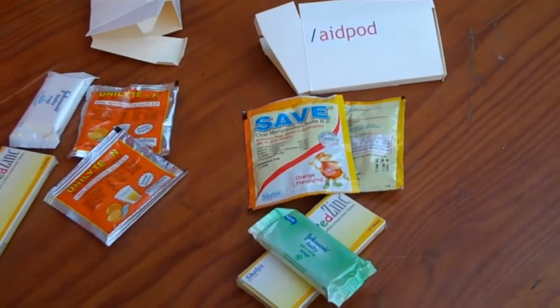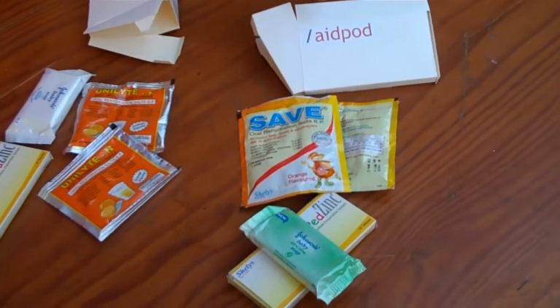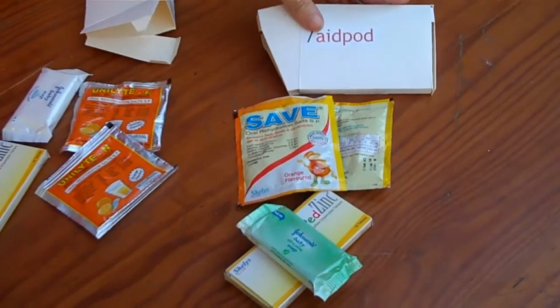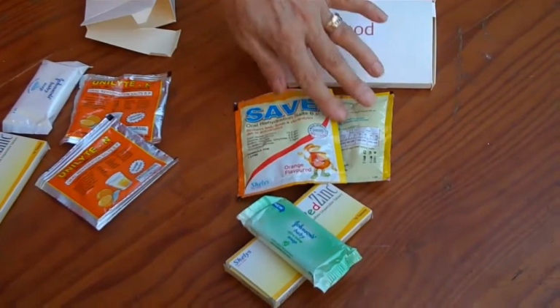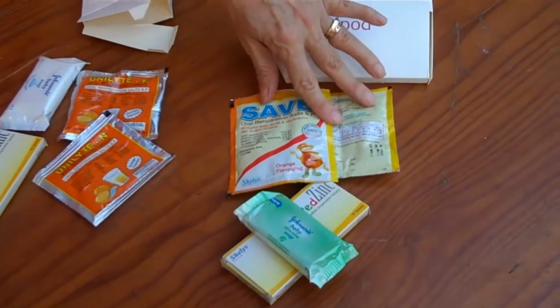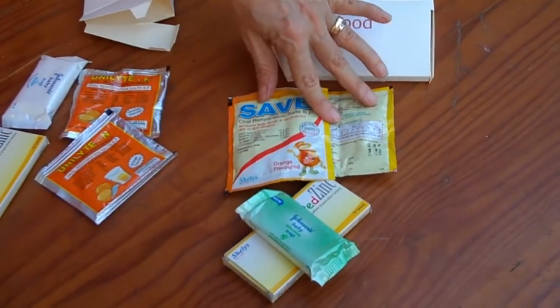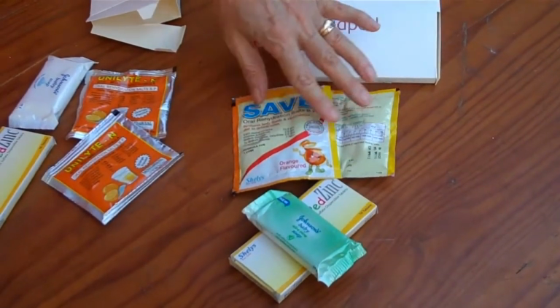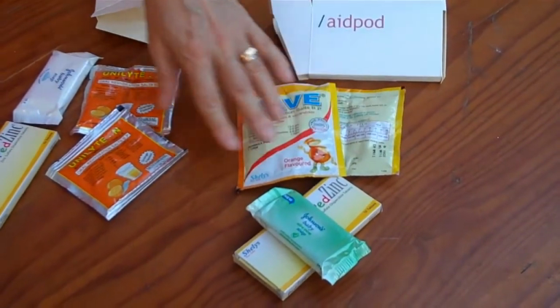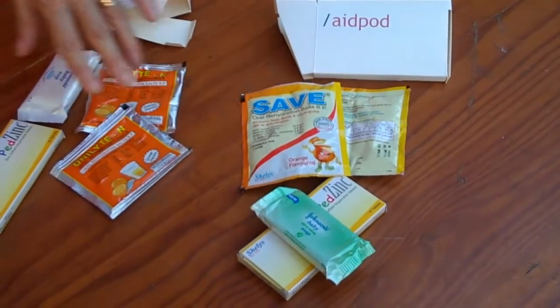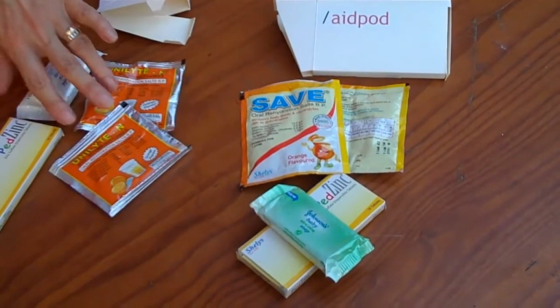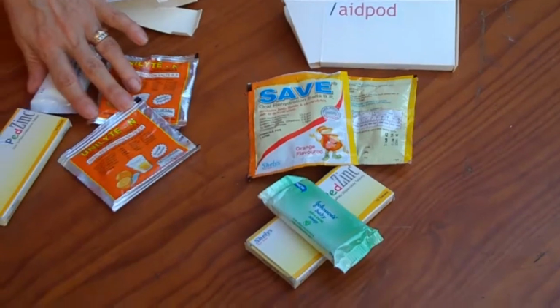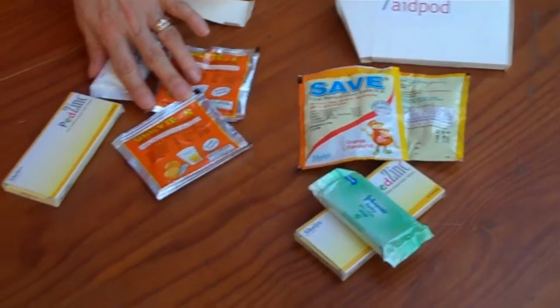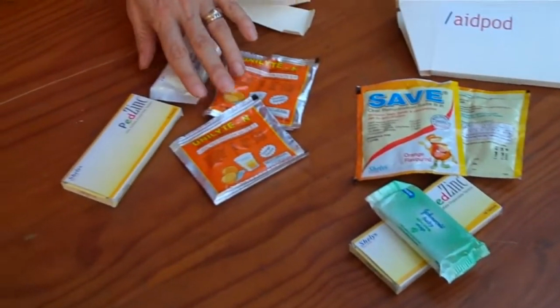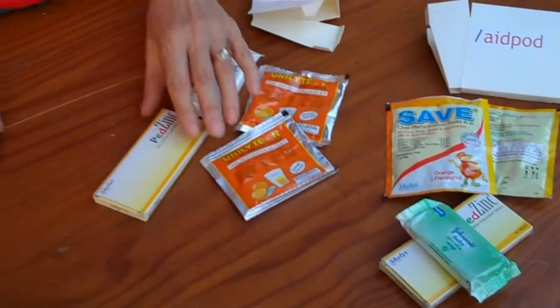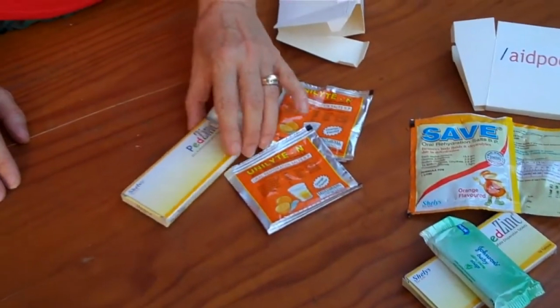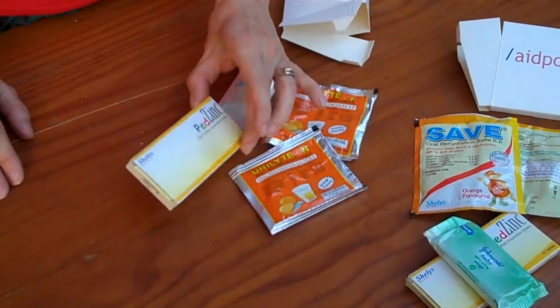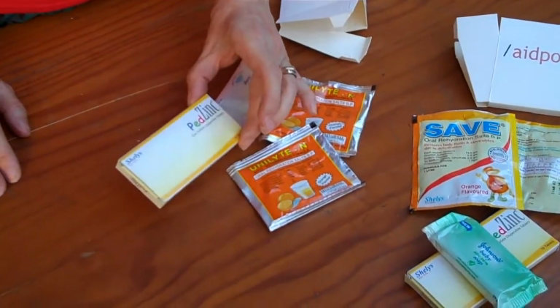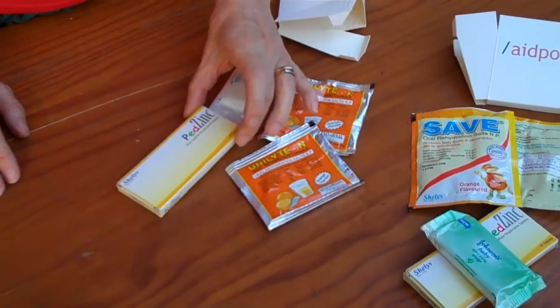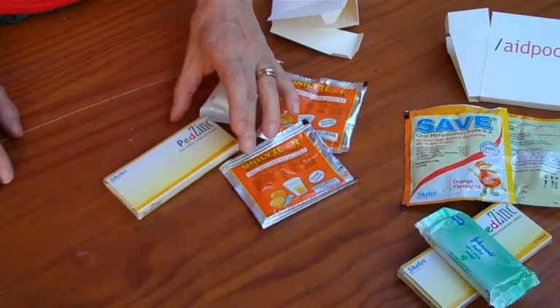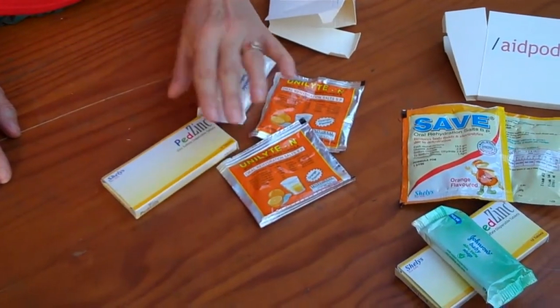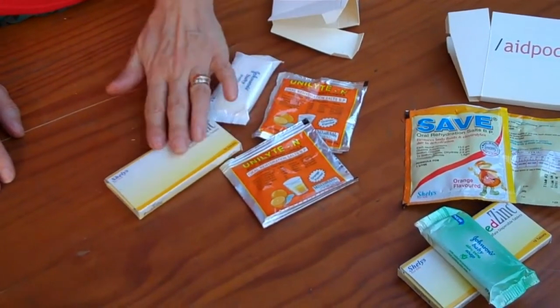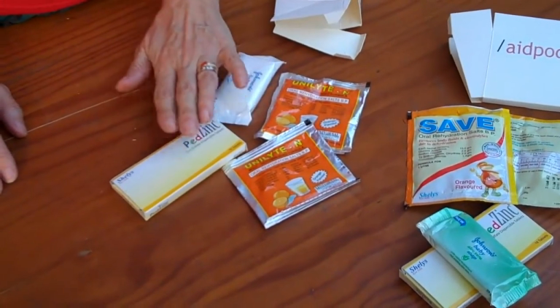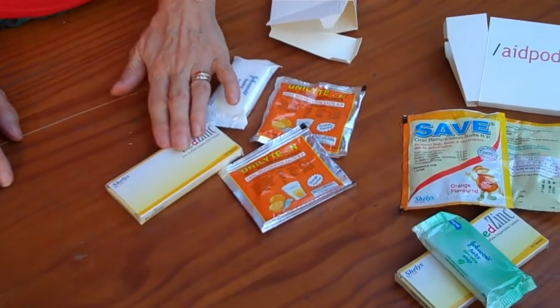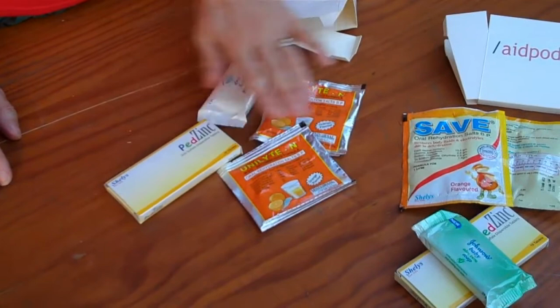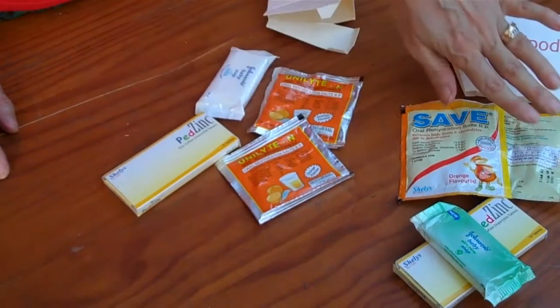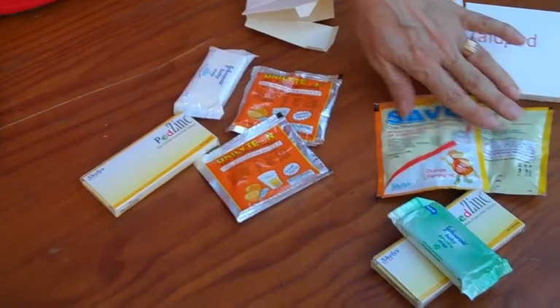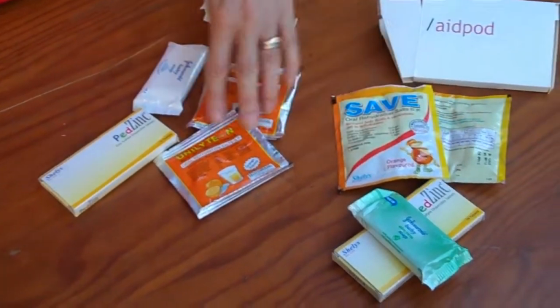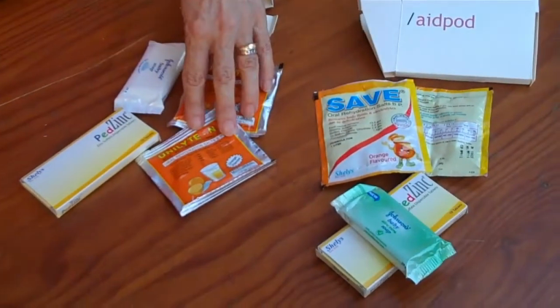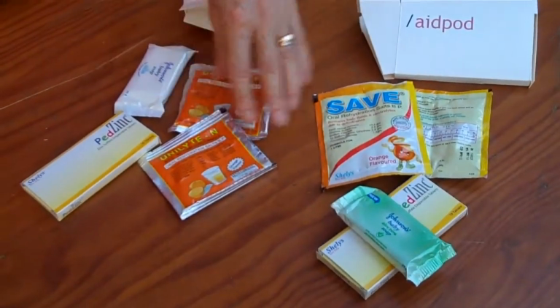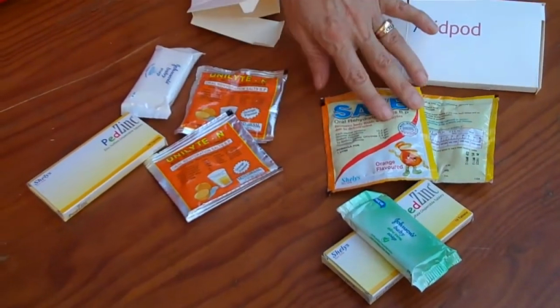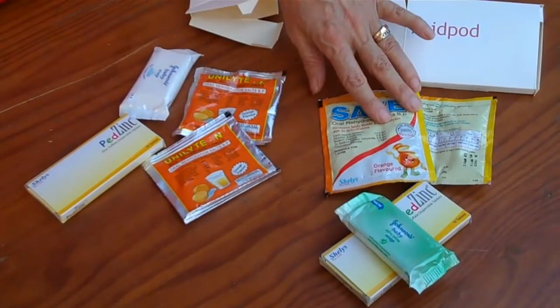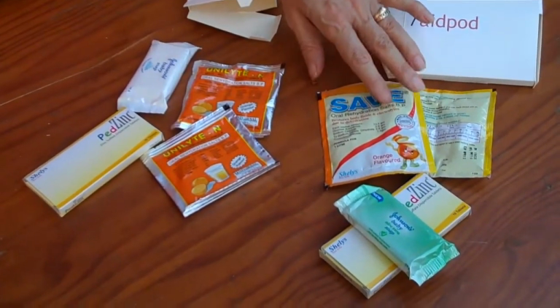Both of these sets of components are available locally. We've got the PedZinc, which is on the government list, and two kinds of oral rehydration salts.